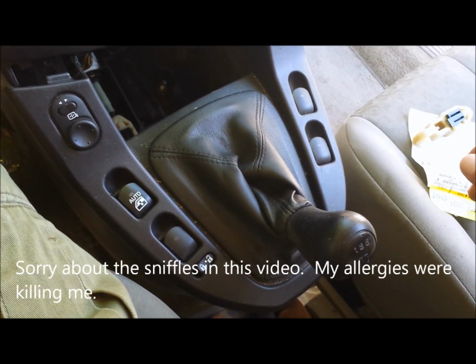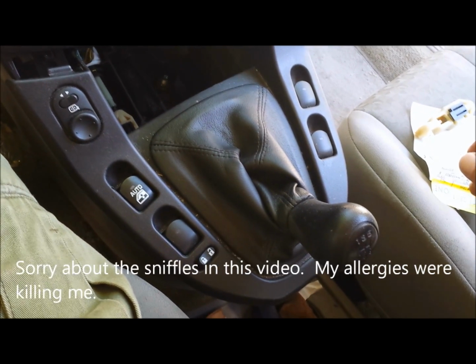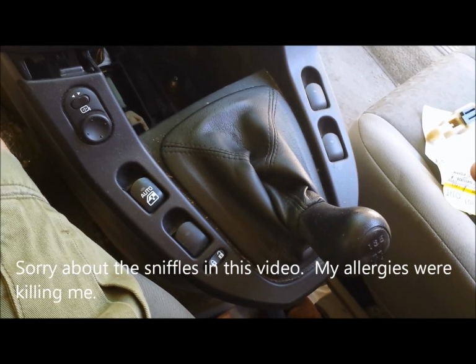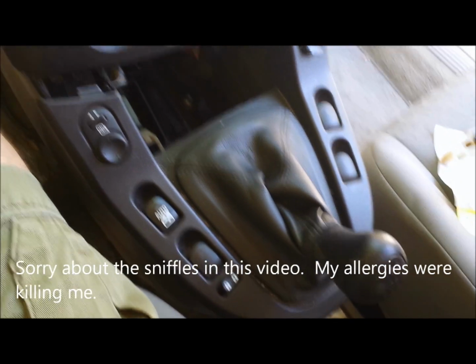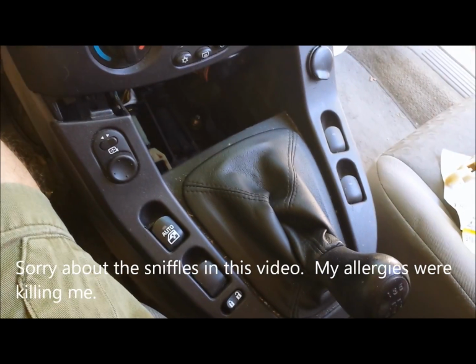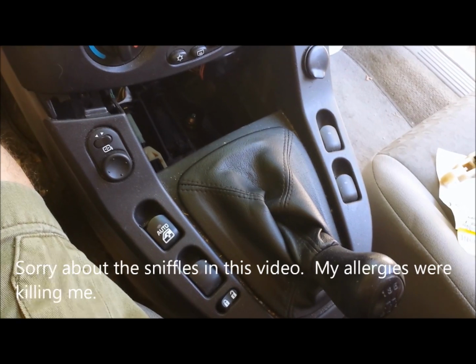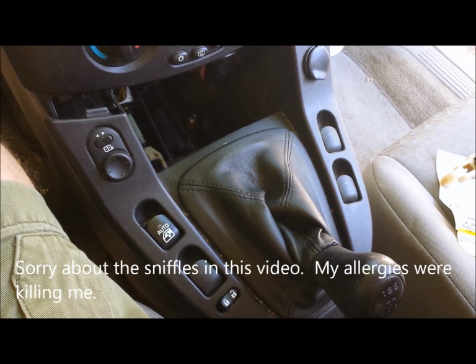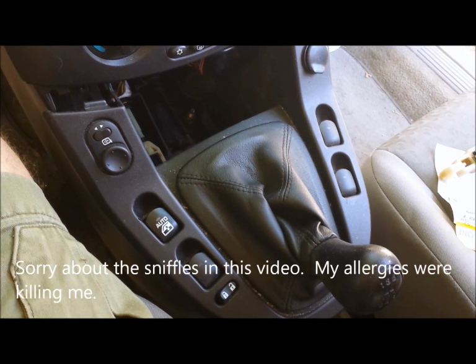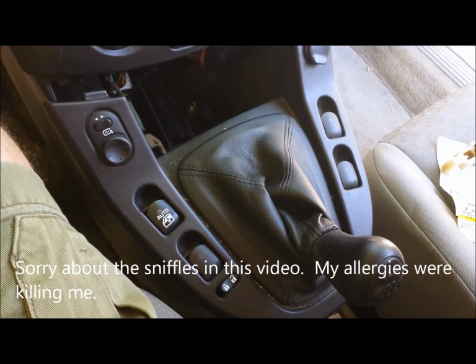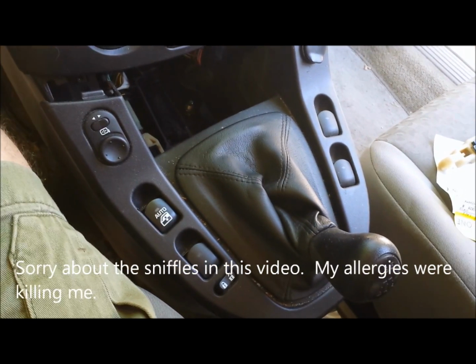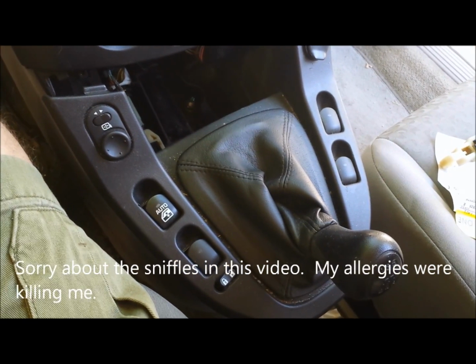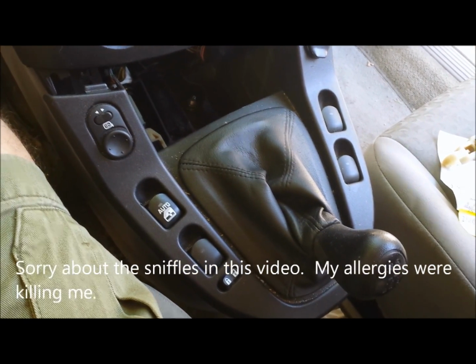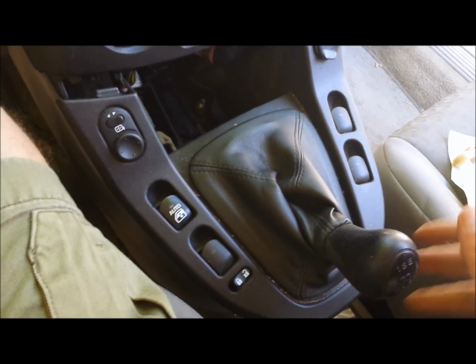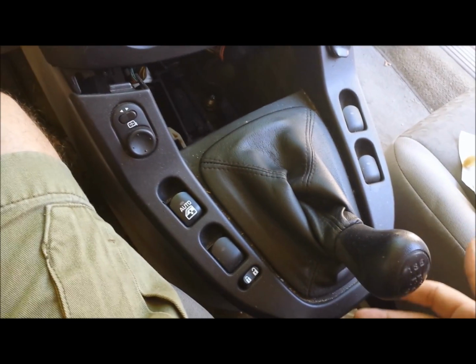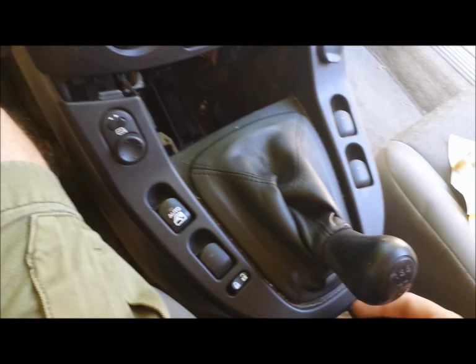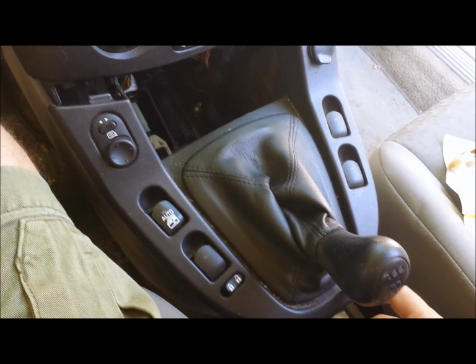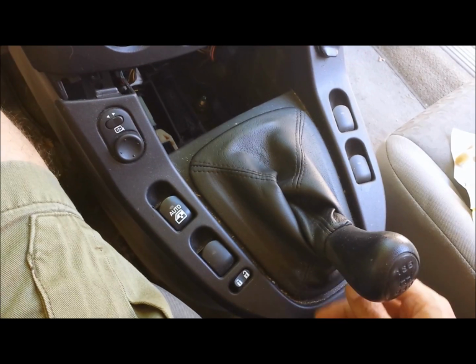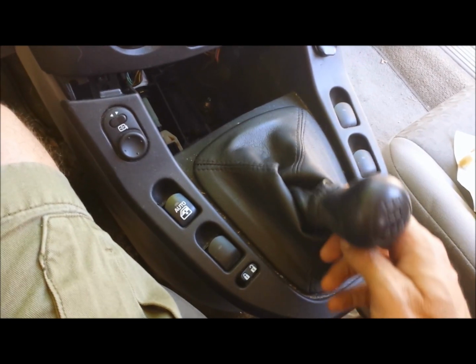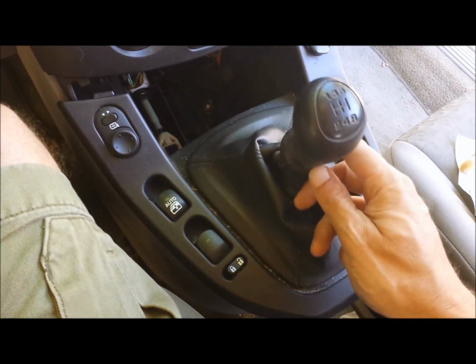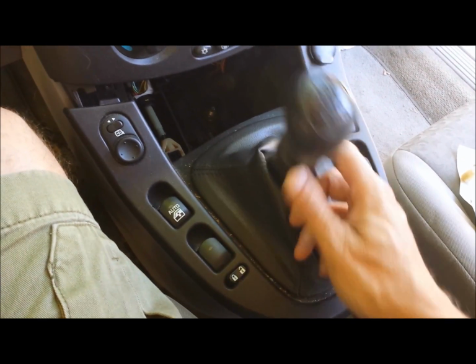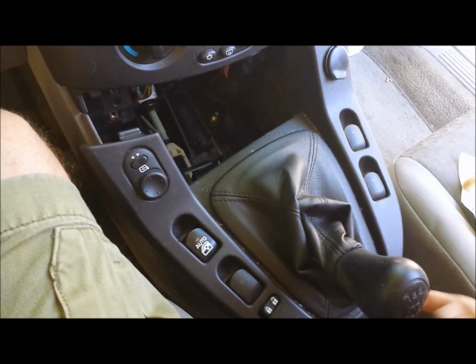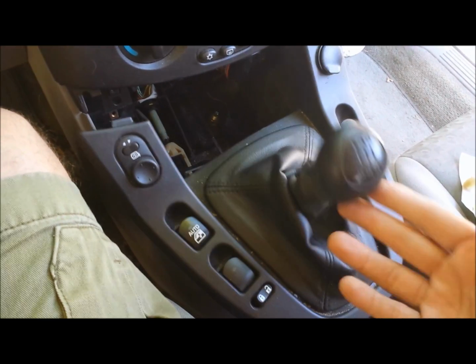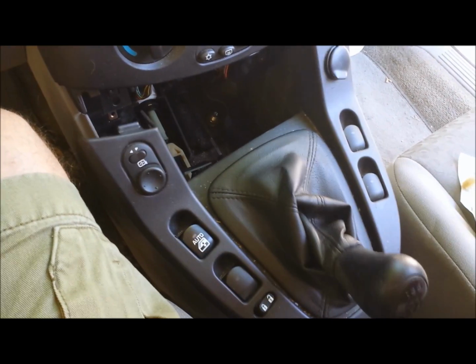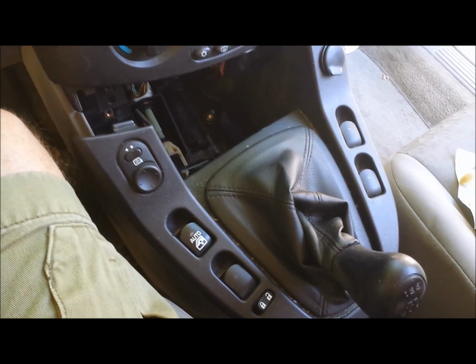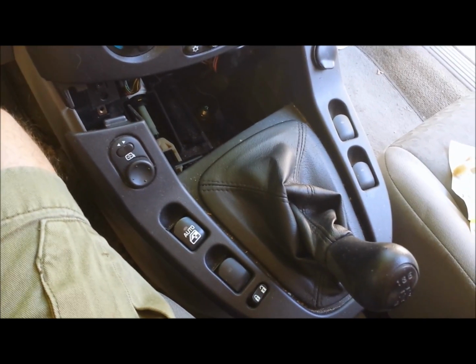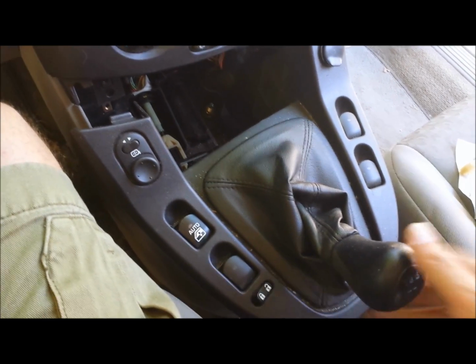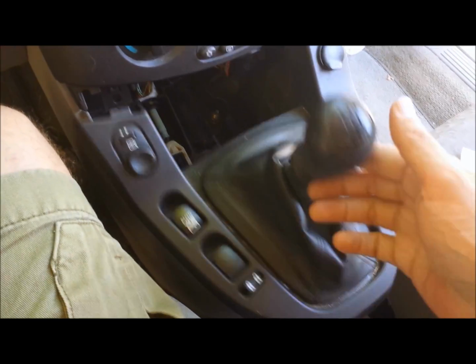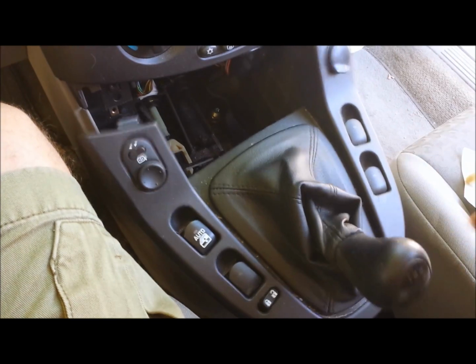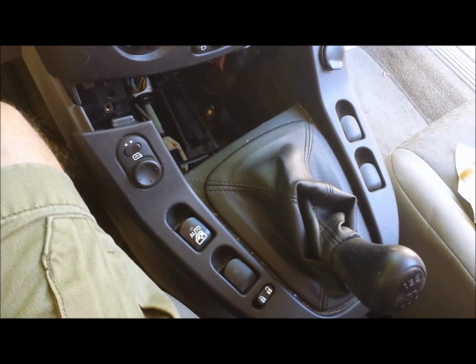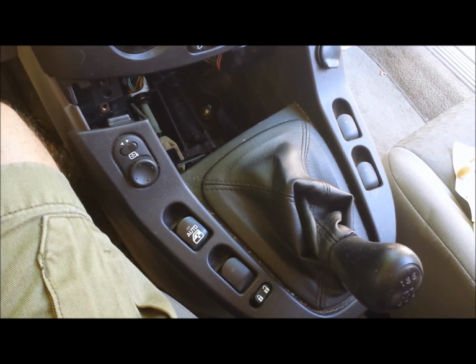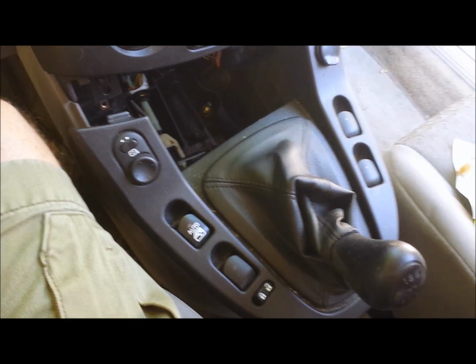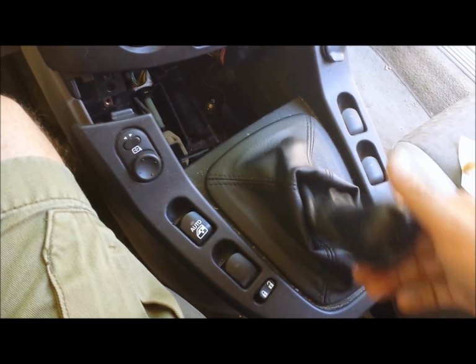All right guys, so the symptom on this Saturn Vue — this is an '04 or '05, I believe it's an '05, I'm not sure, but there's really no difference. Basically, the gear shift just fell loose and we were in first gear when it happened.